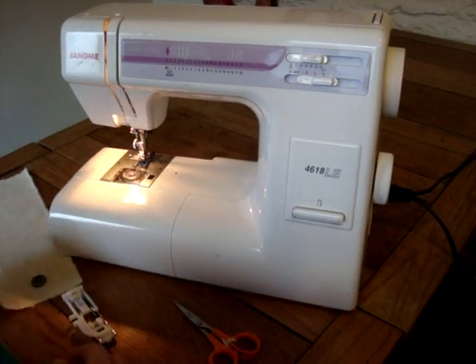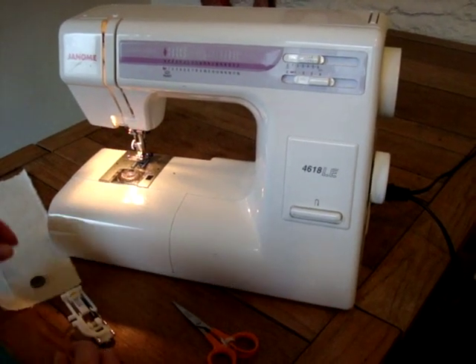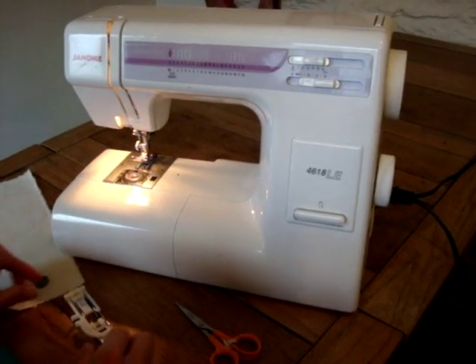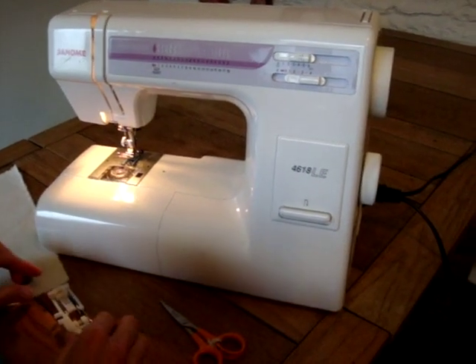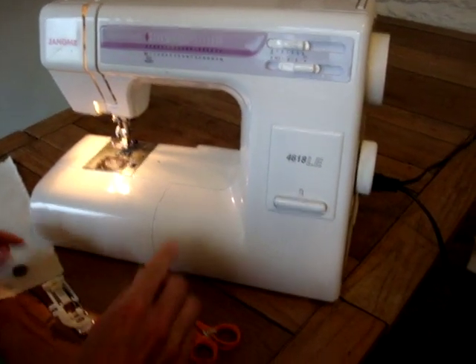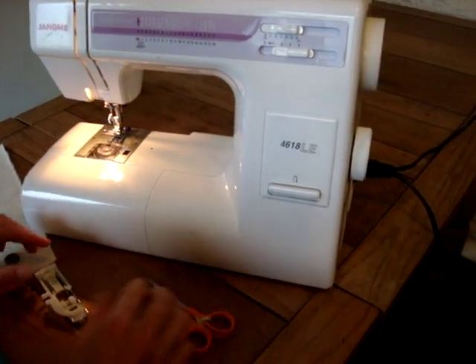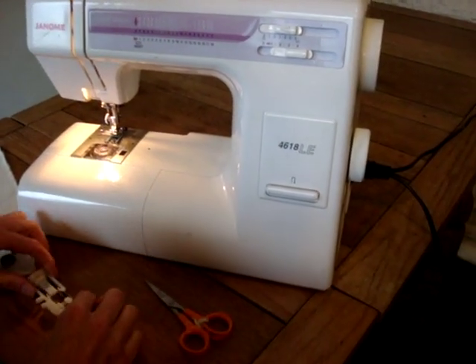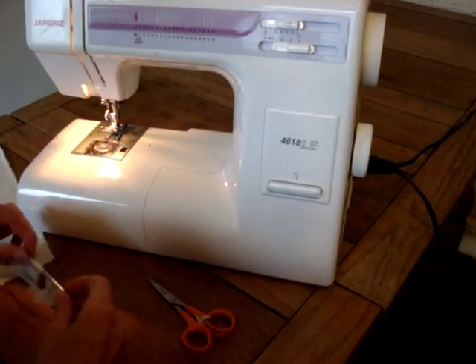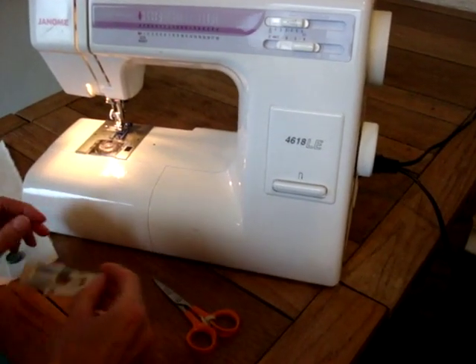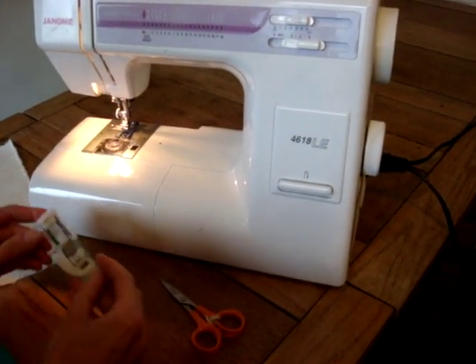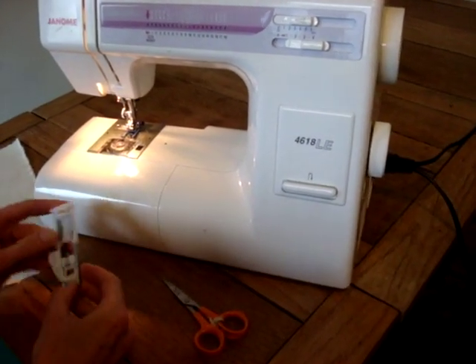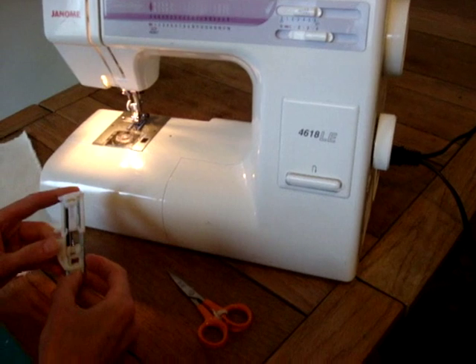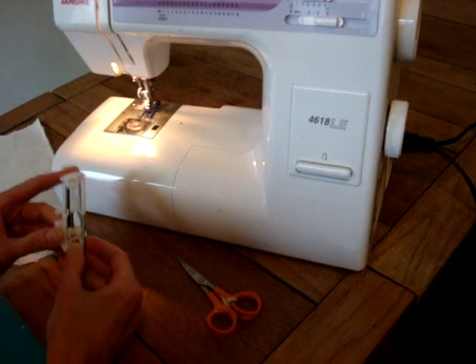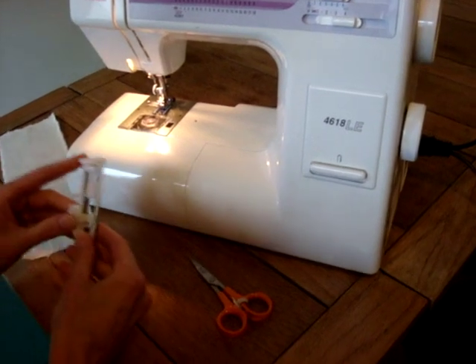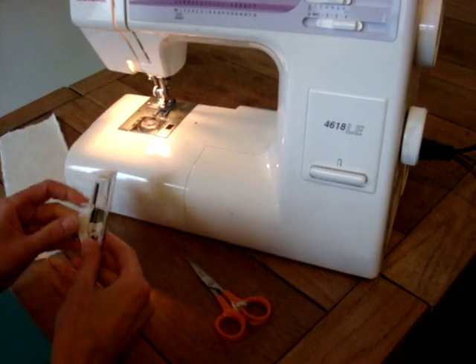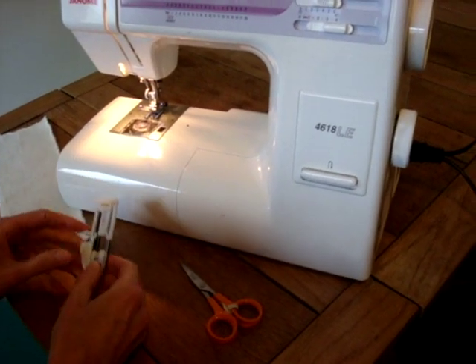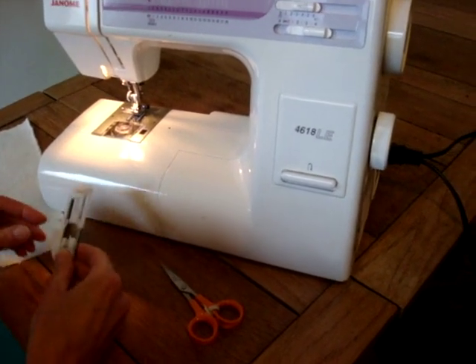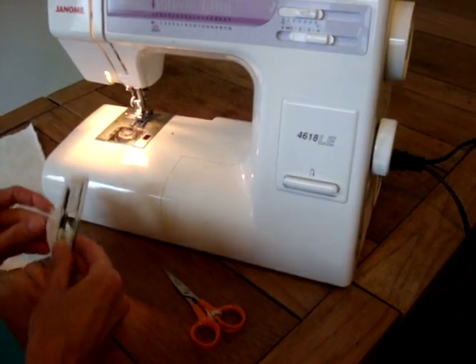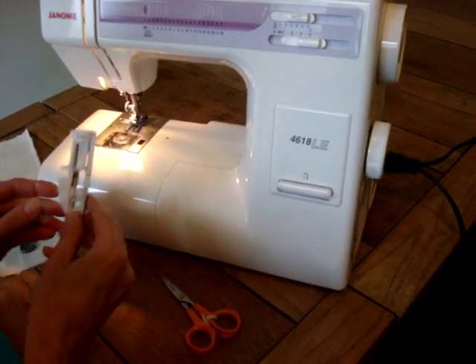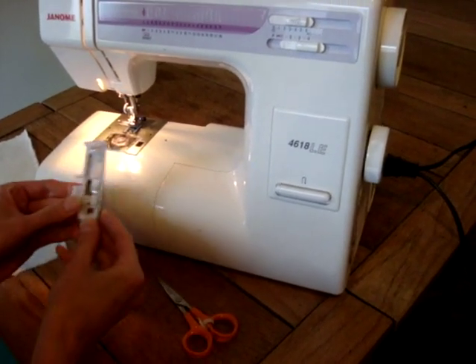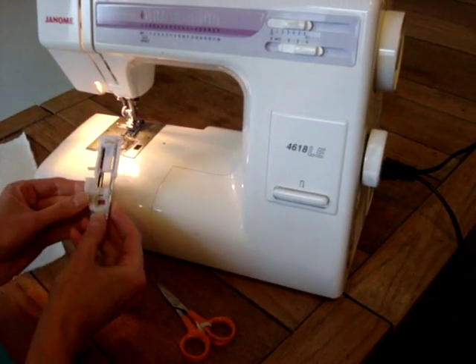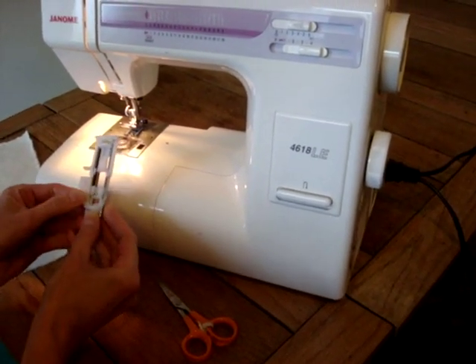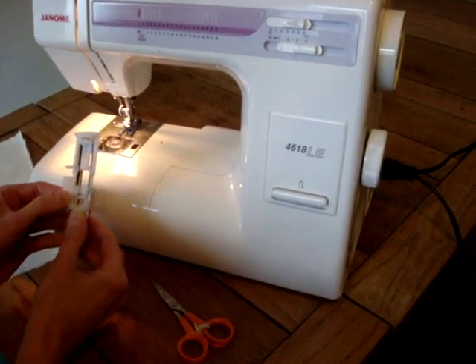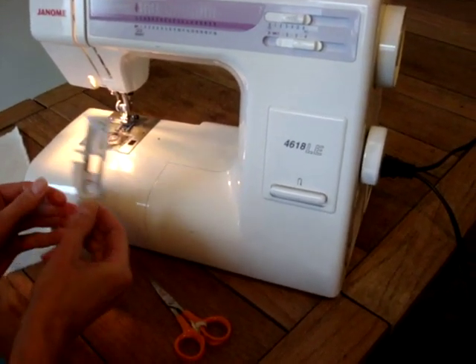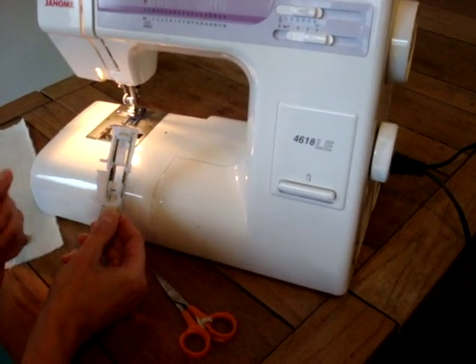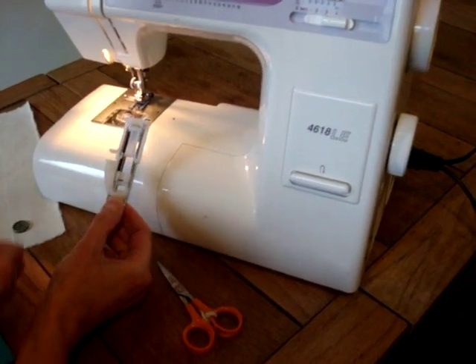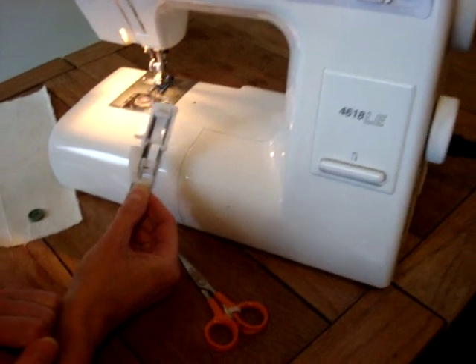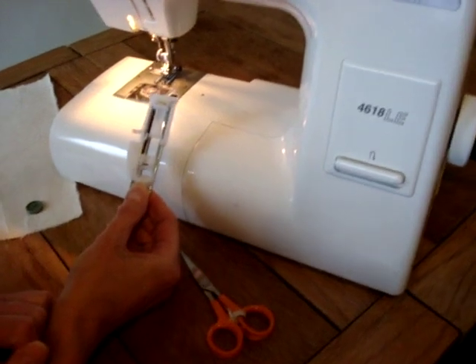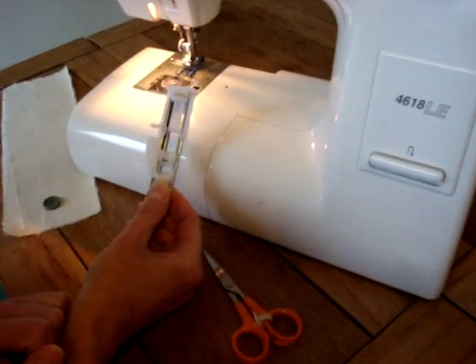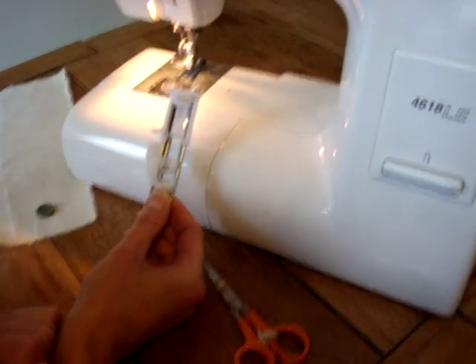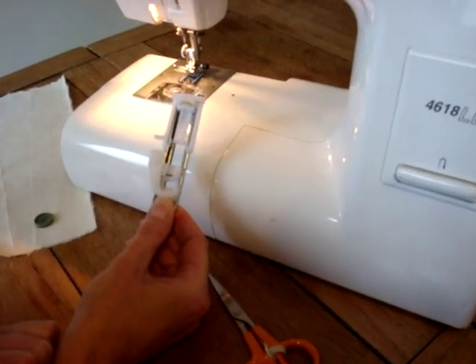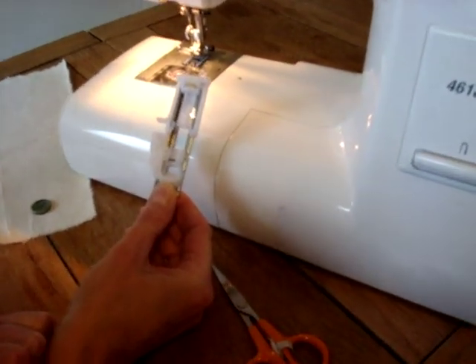Stitching a buttonhole on the Janome 4618 domestic sewing machine, this is what we do. You need to get the R foot, which is the buttonhole foot for the machine.